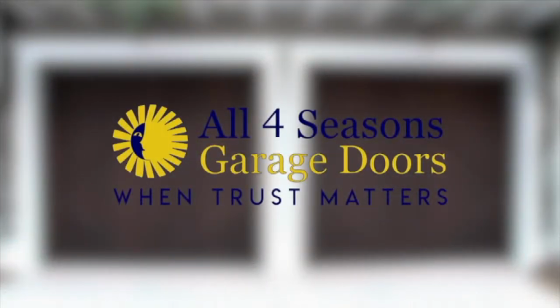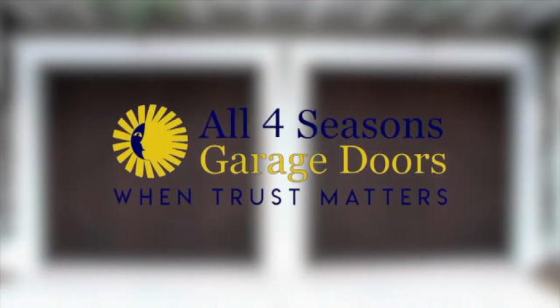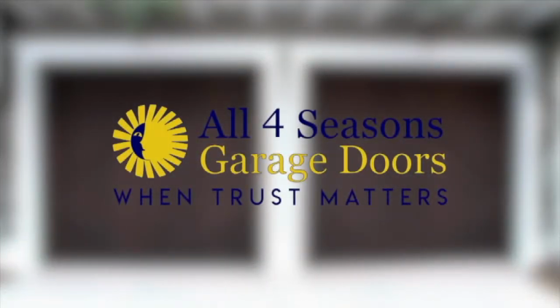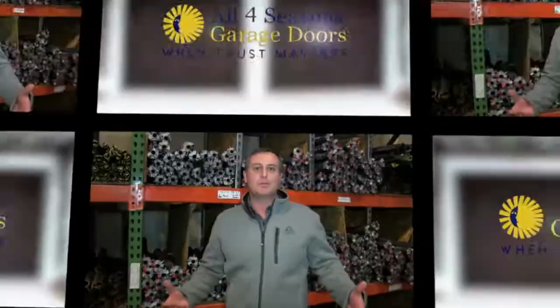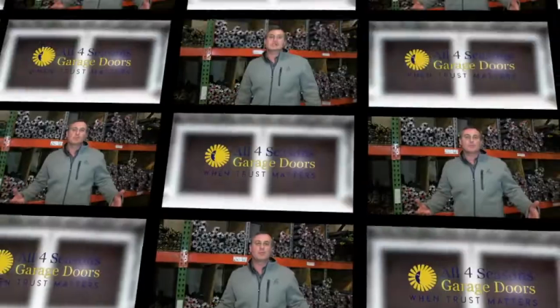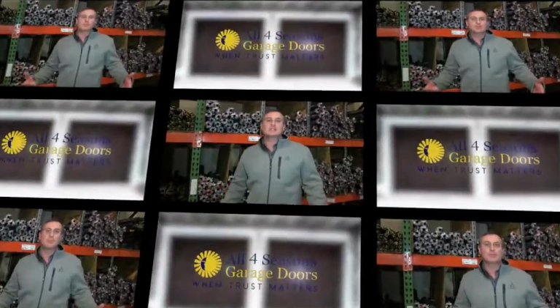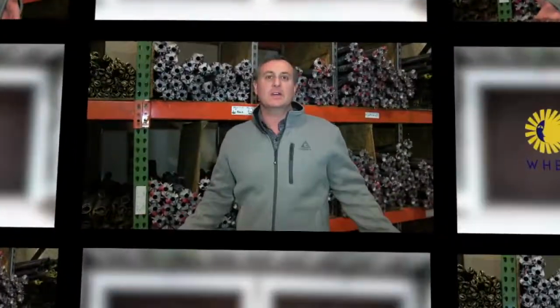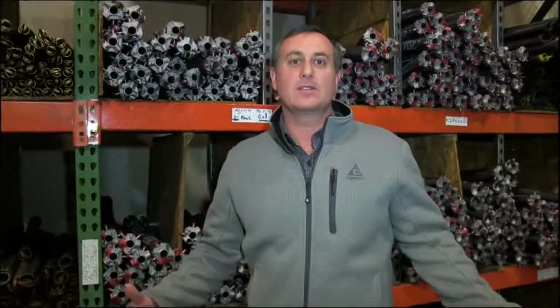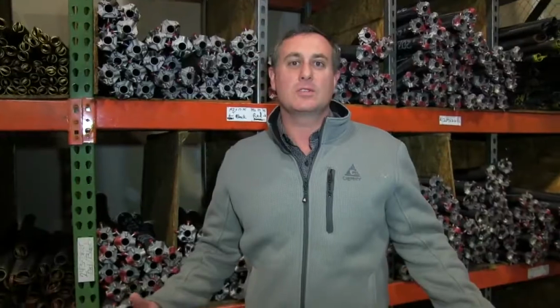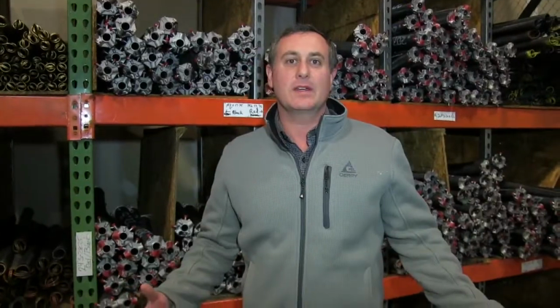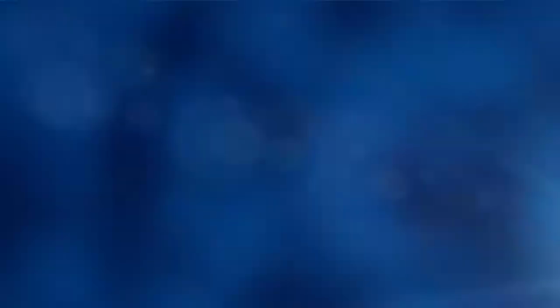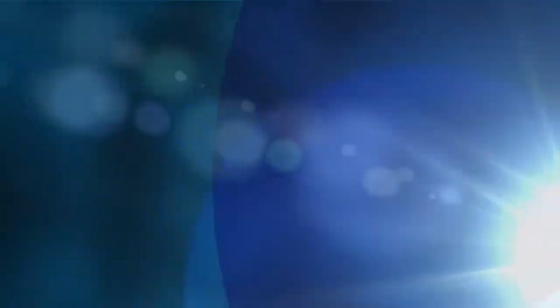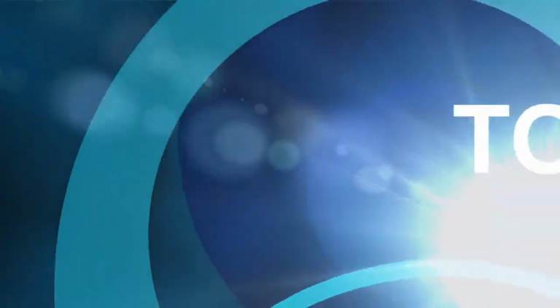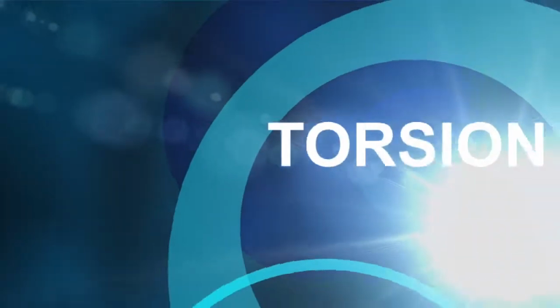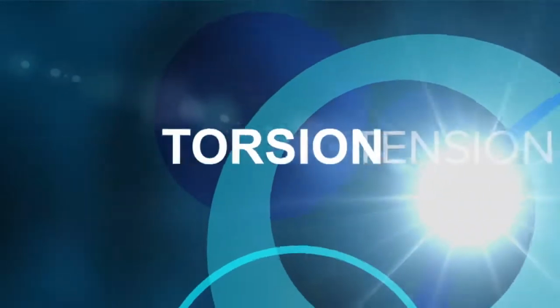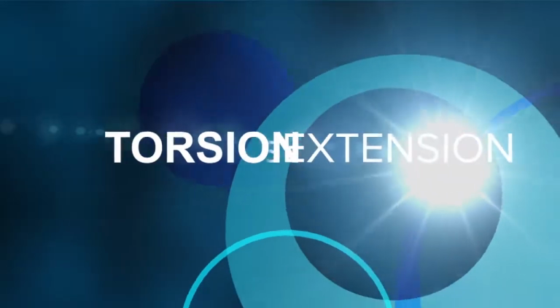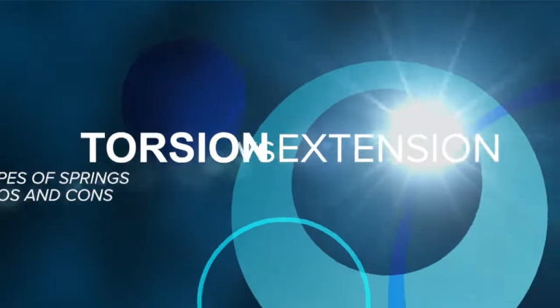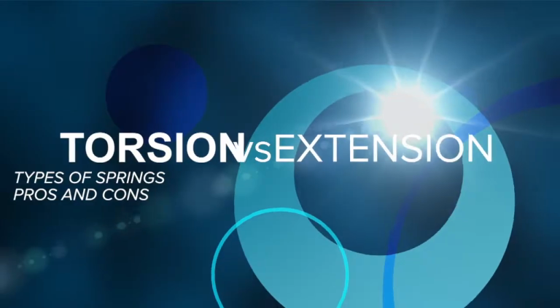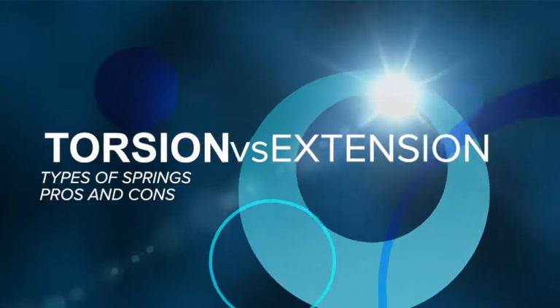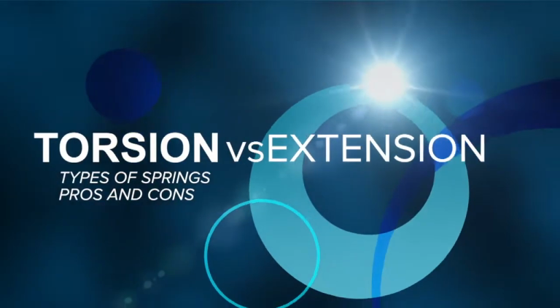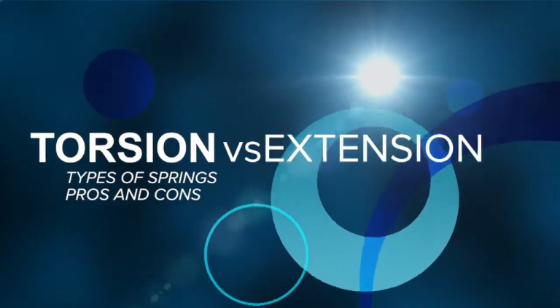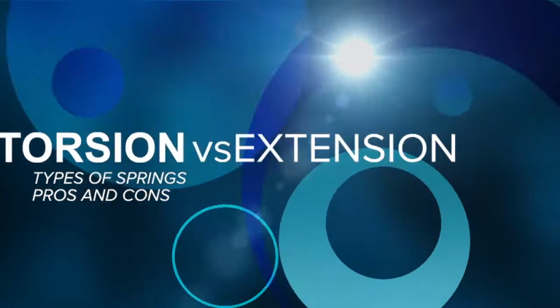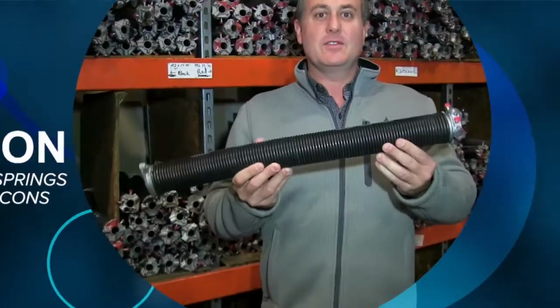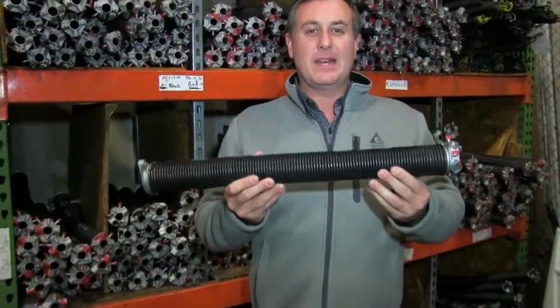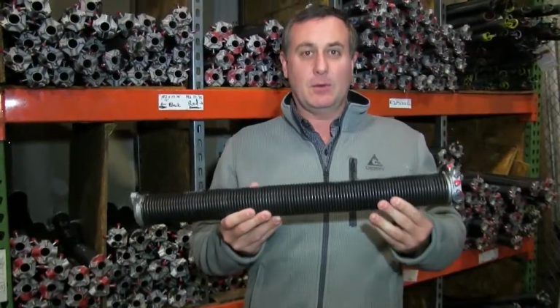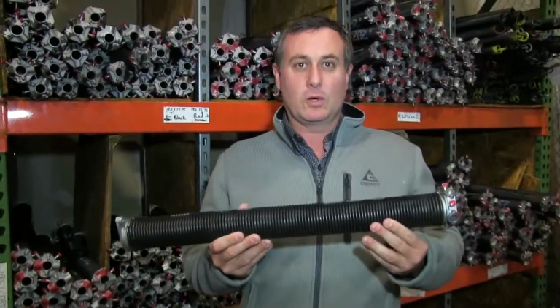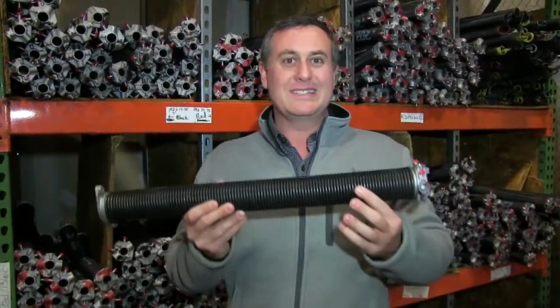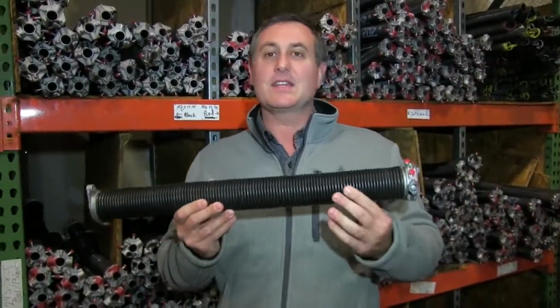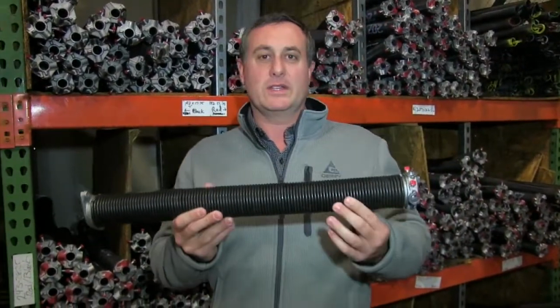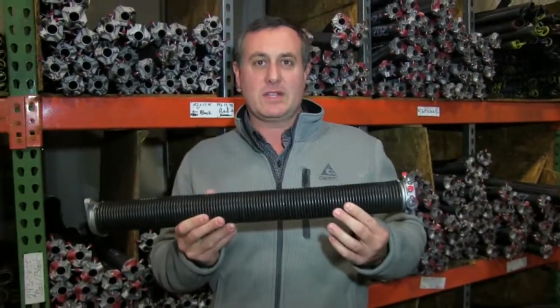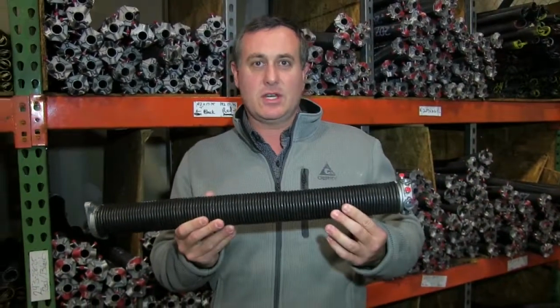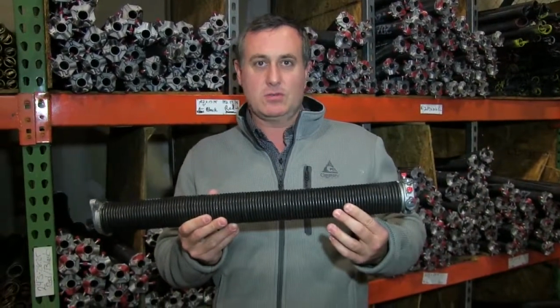Today we're going to talk about the difference between an extension spring and a torsion spring, the pros and the cons to both. First of all, you have a torsion spring. If you have a big double door, this is the only spring that you're going to use.